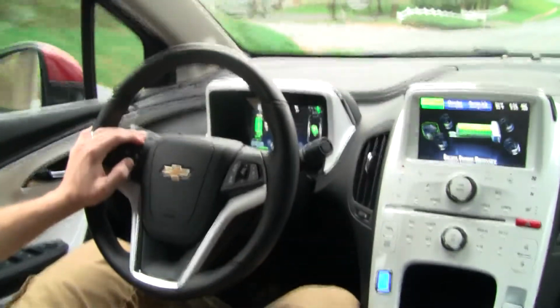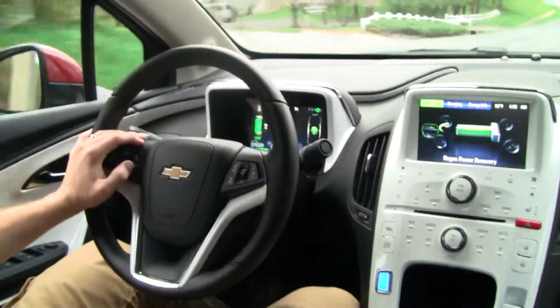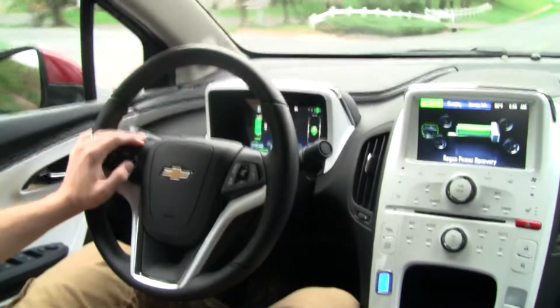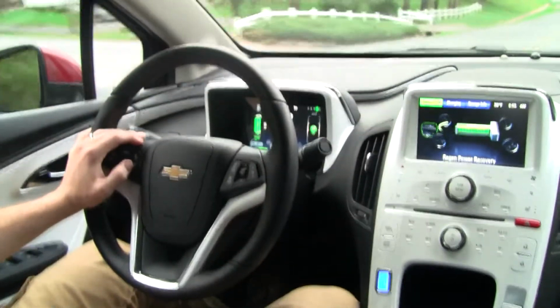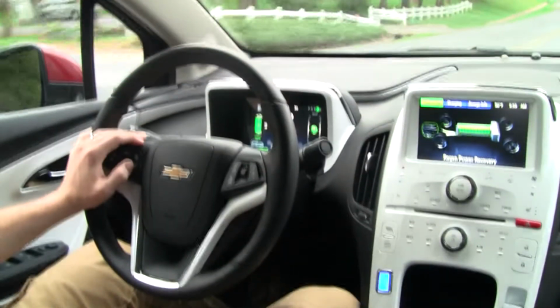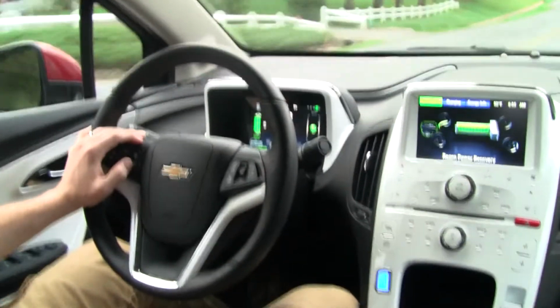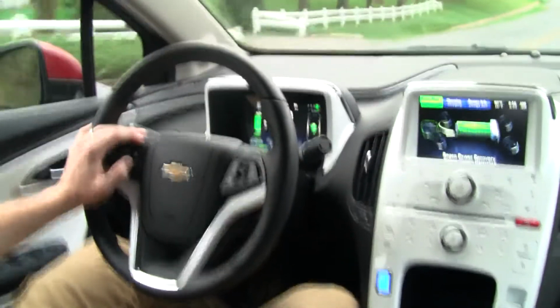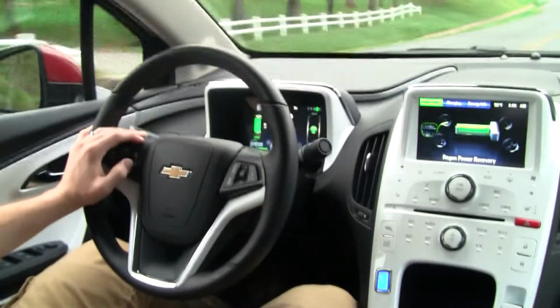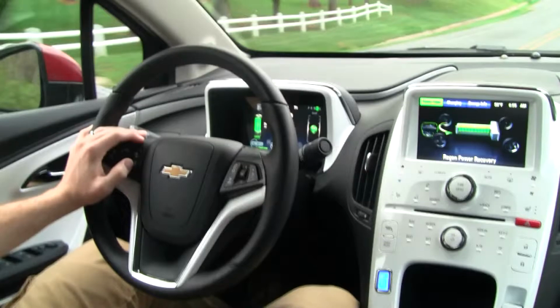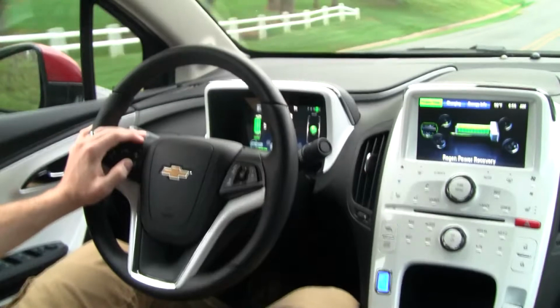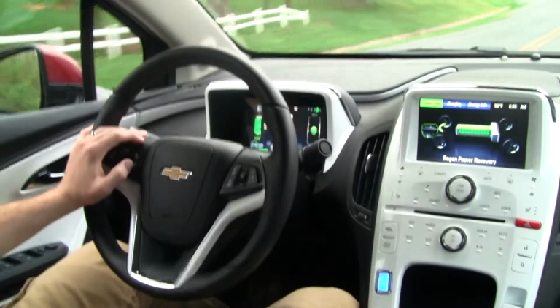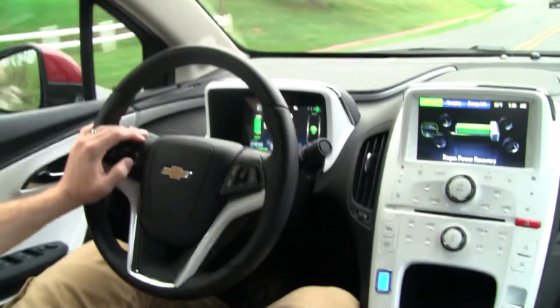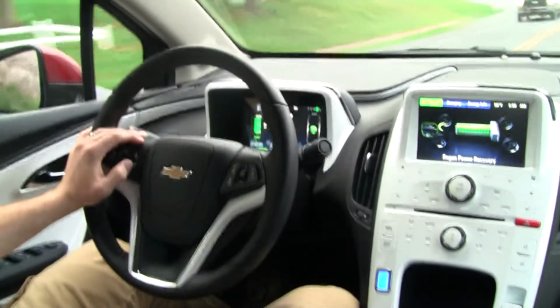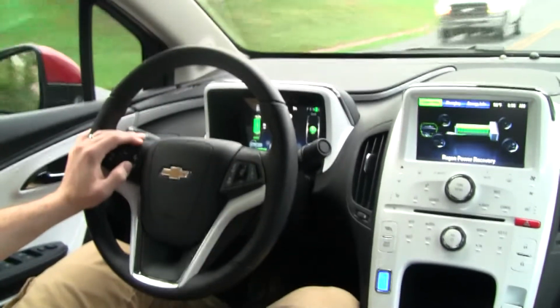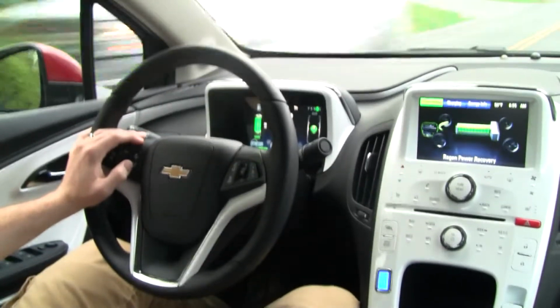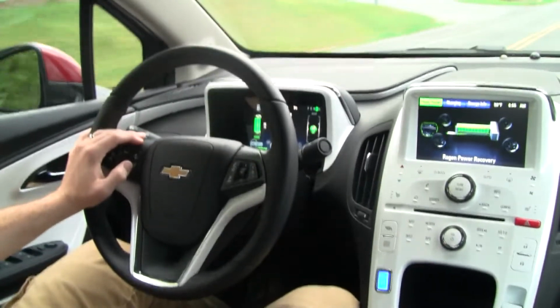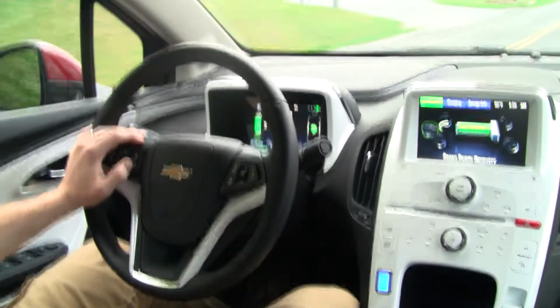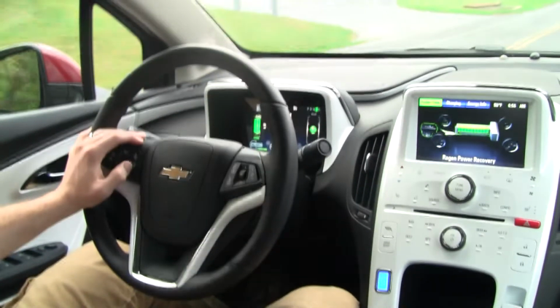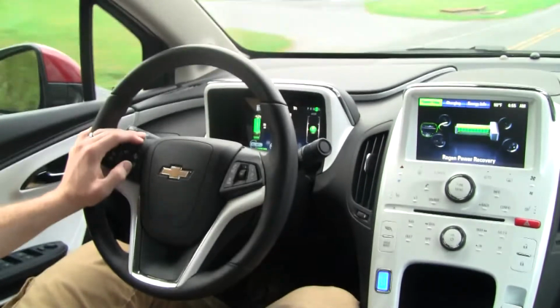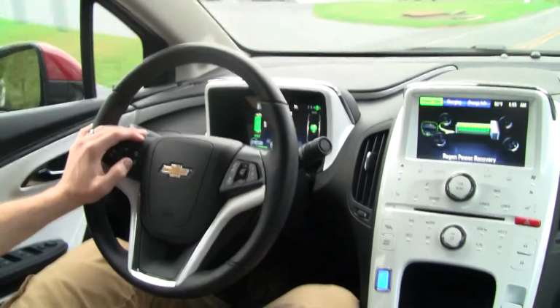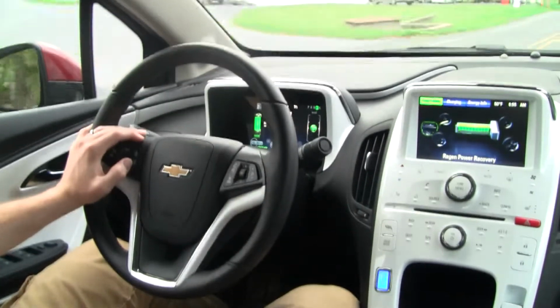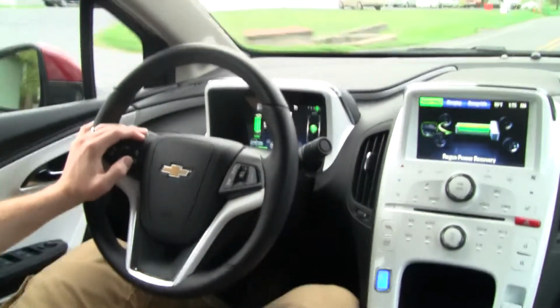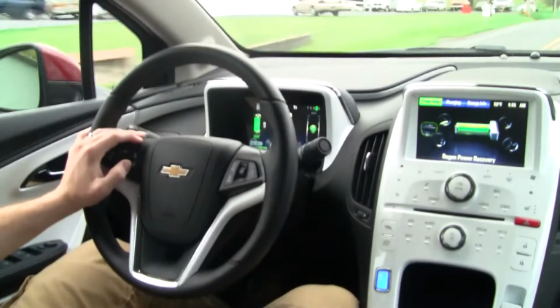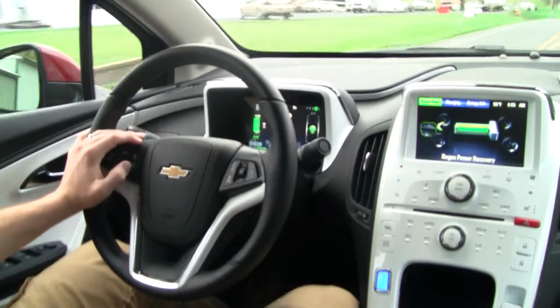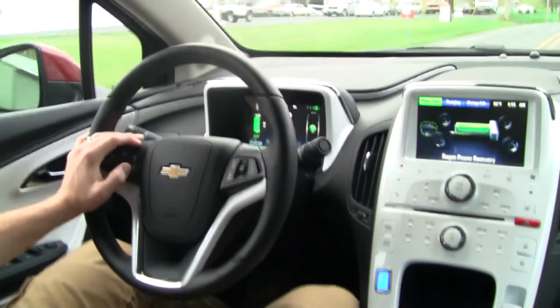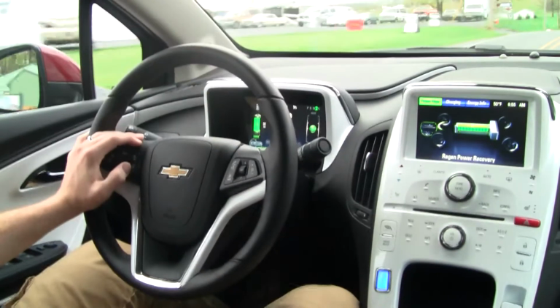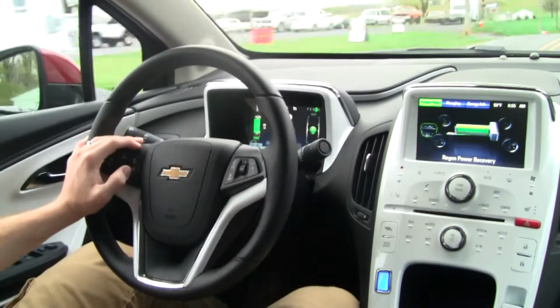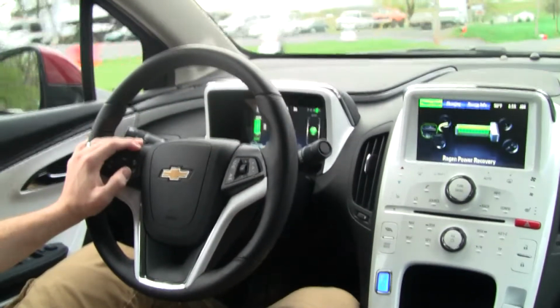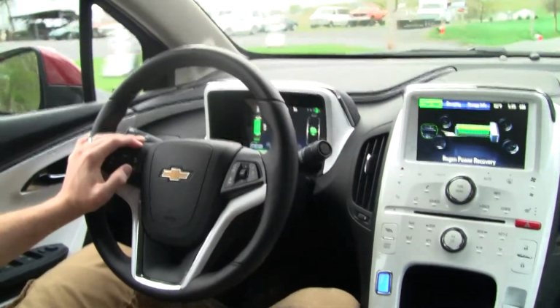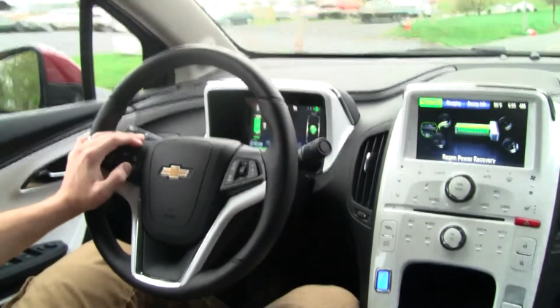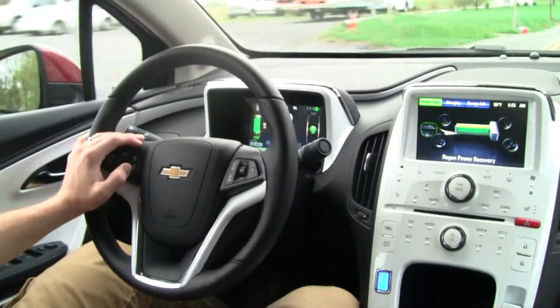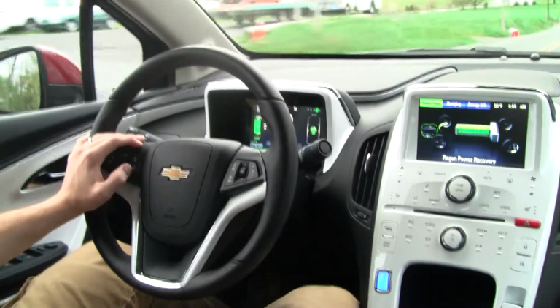You don't hear the engine running. You don't hear that drone of the engine running. You have a really, really comfortable interior.